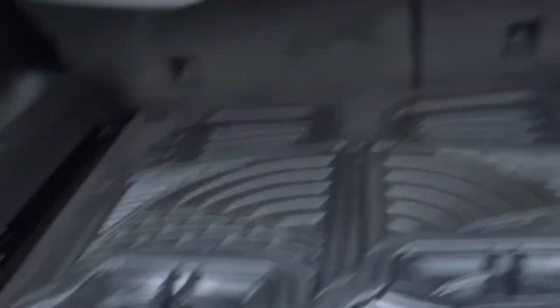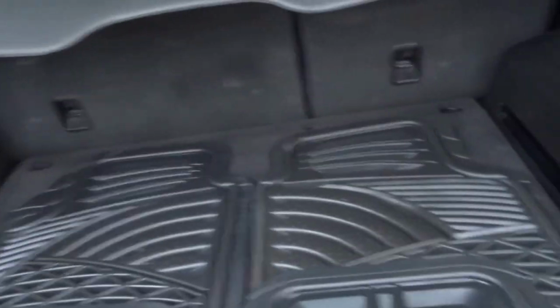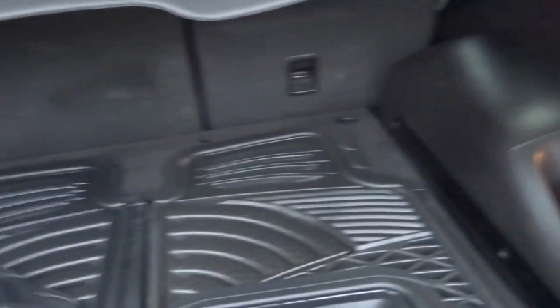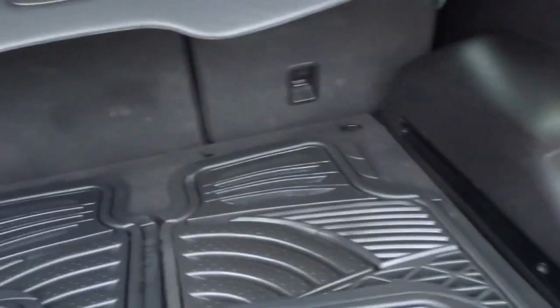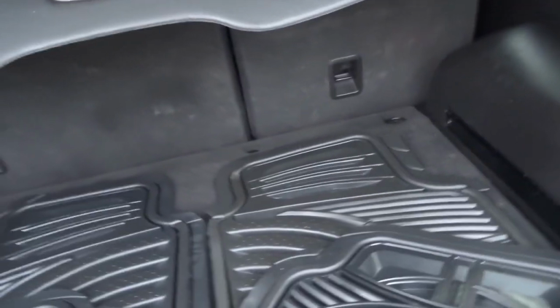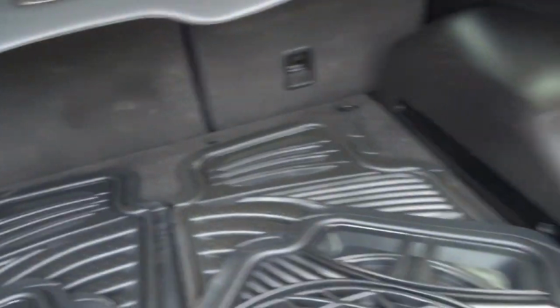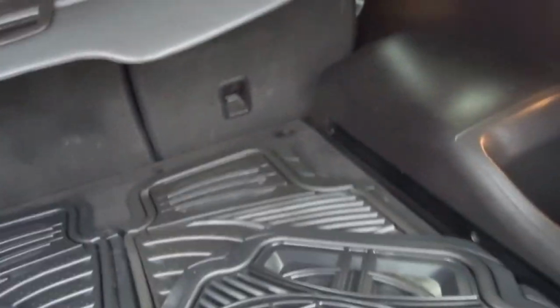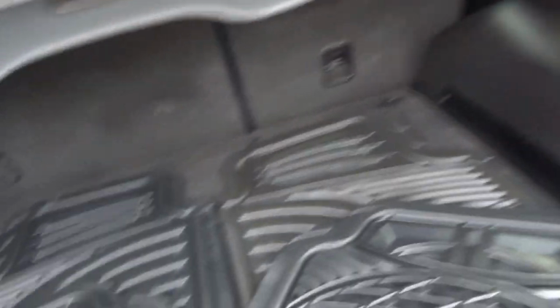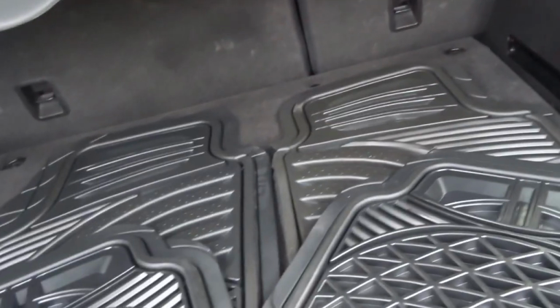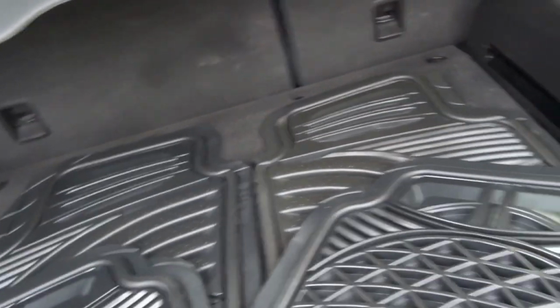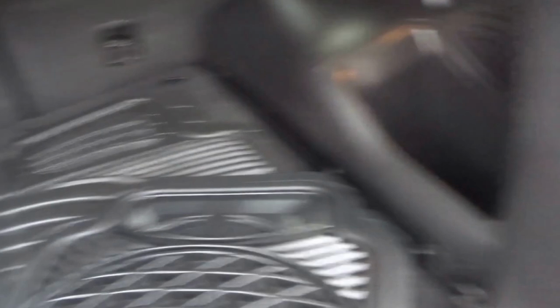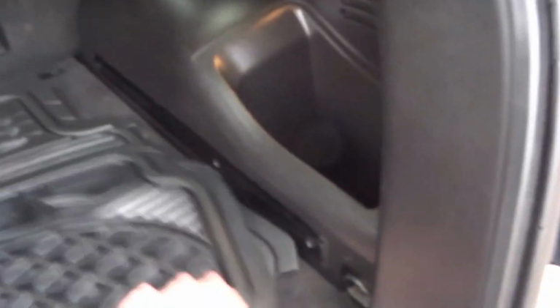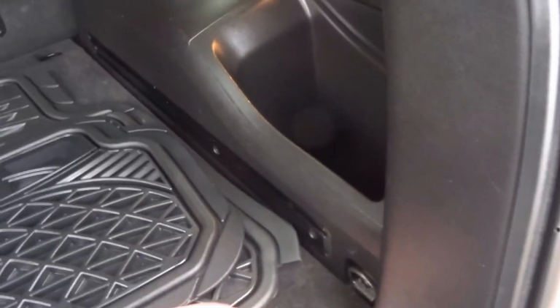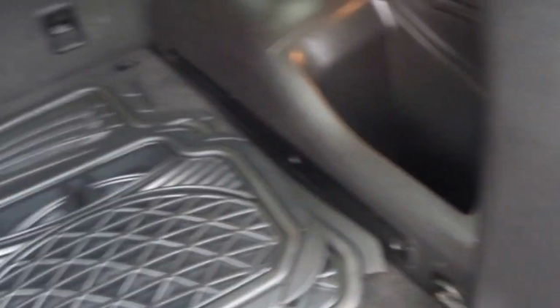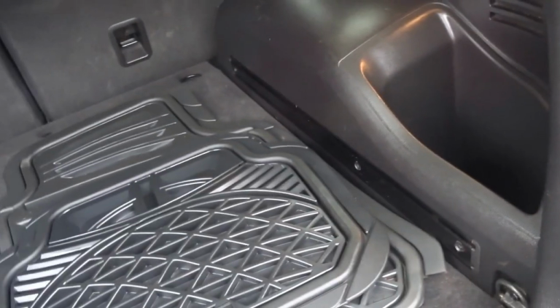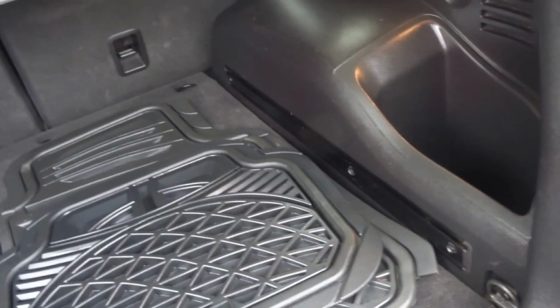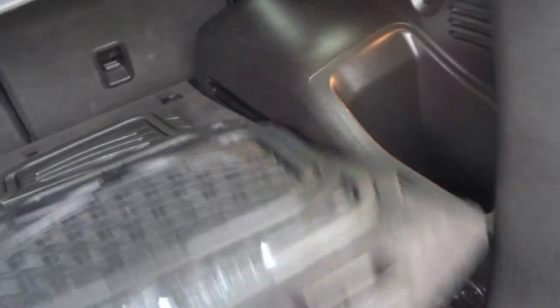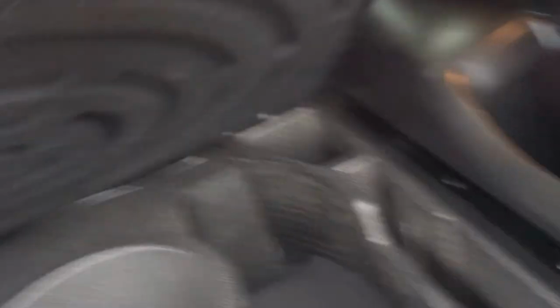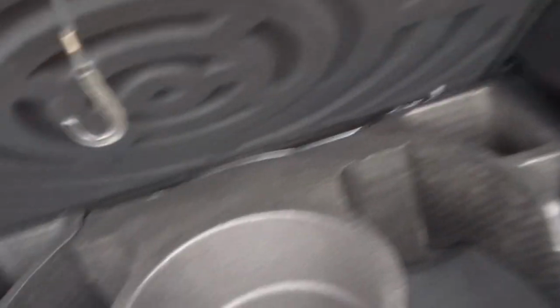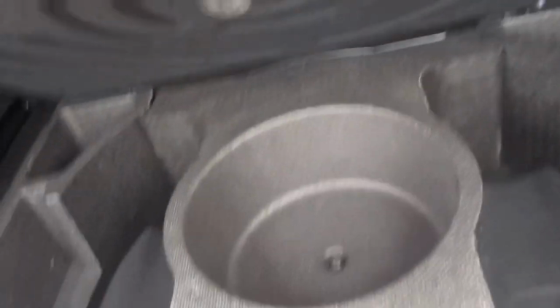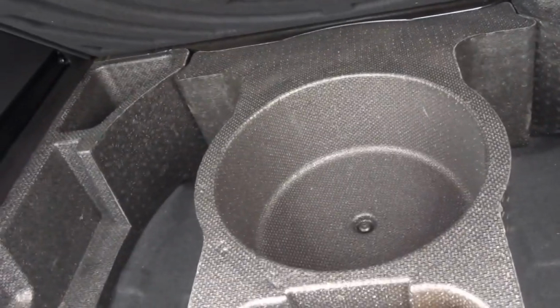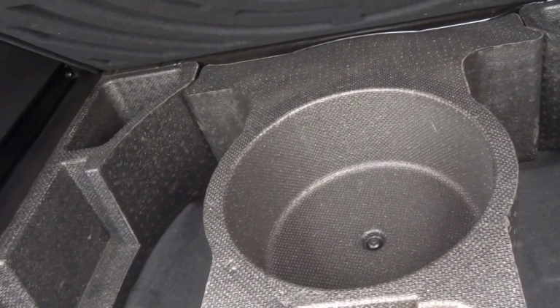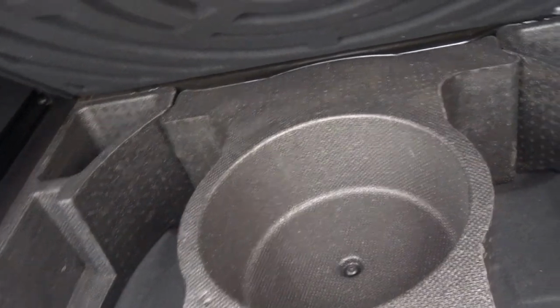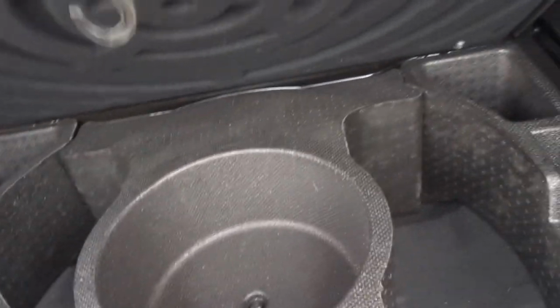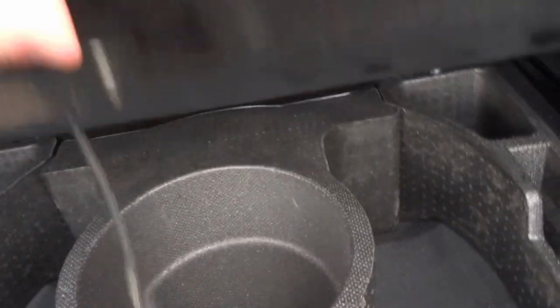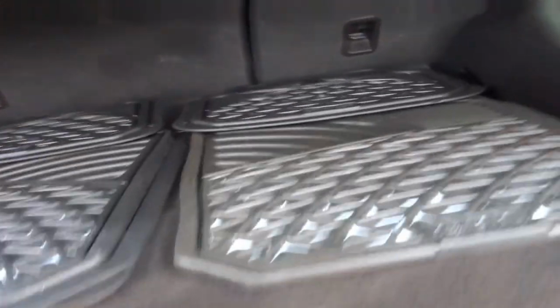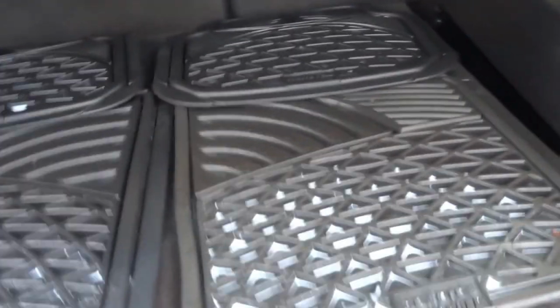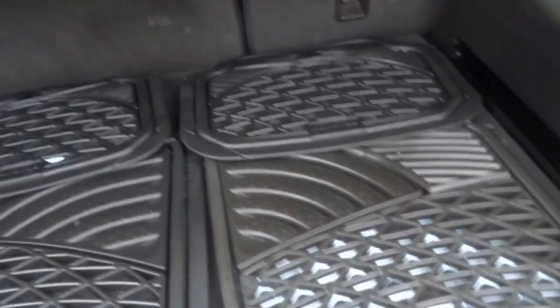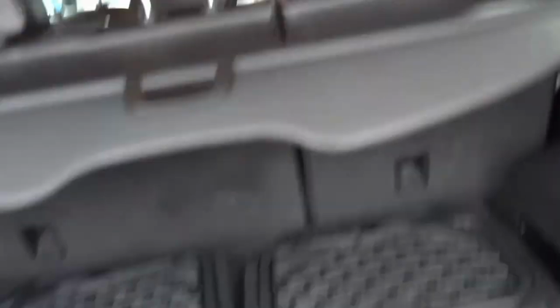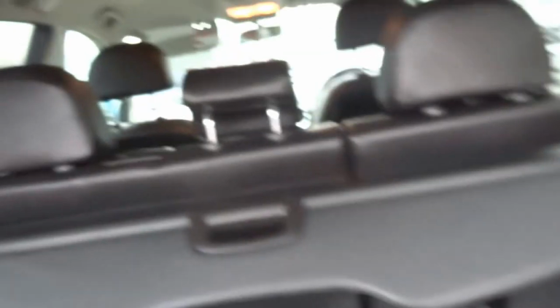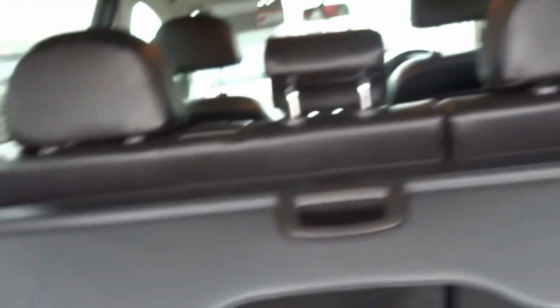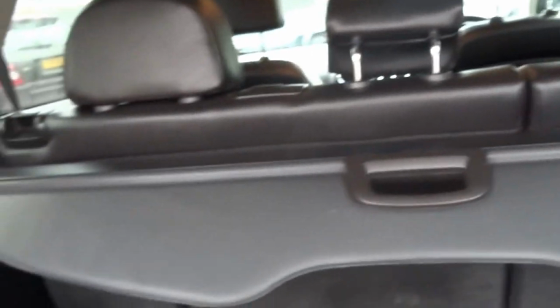Got a massive boot, got four rubber floor mats. Under the boot floor you've got a puncture repair kit and additional storage space. You've got a roller blind over the back.